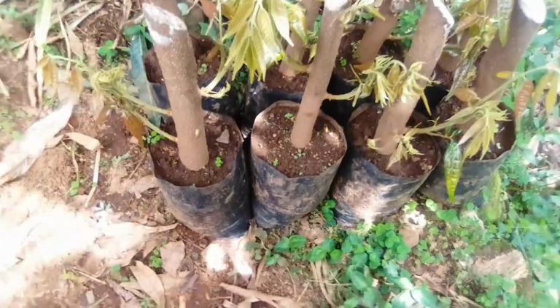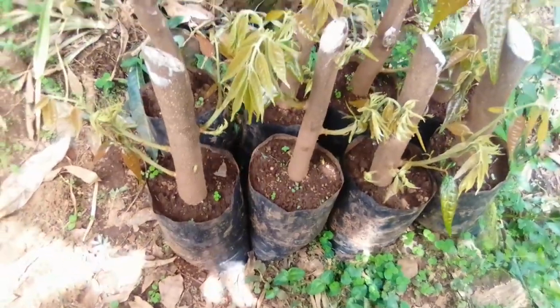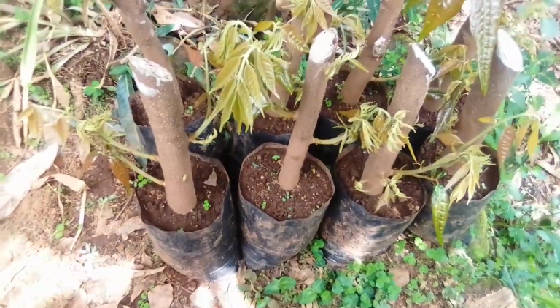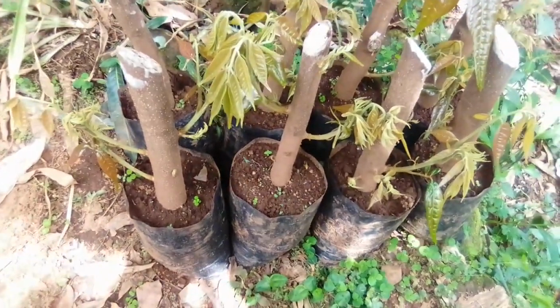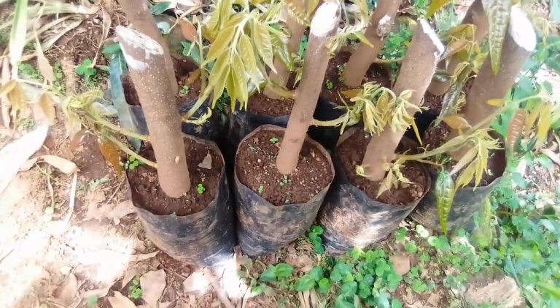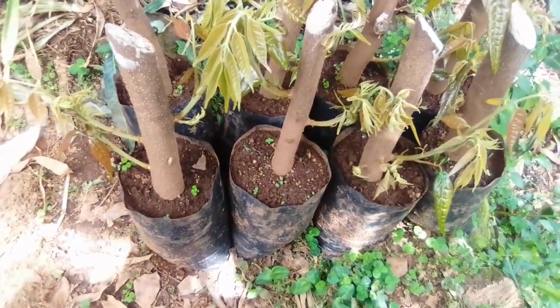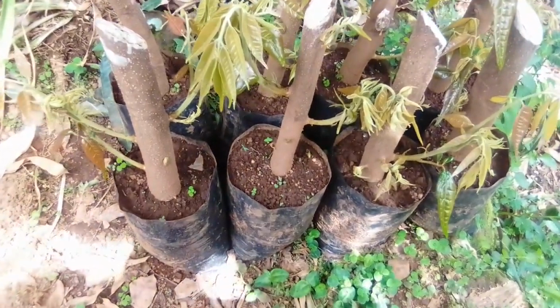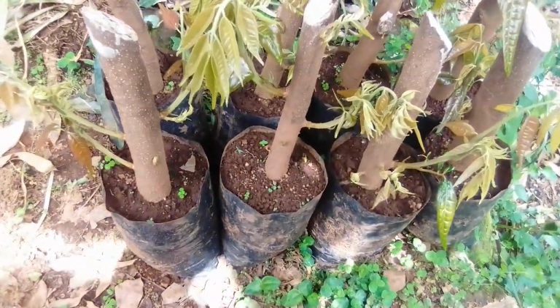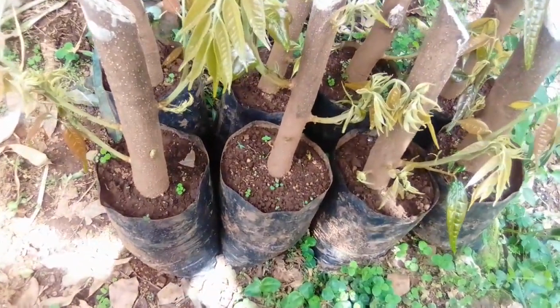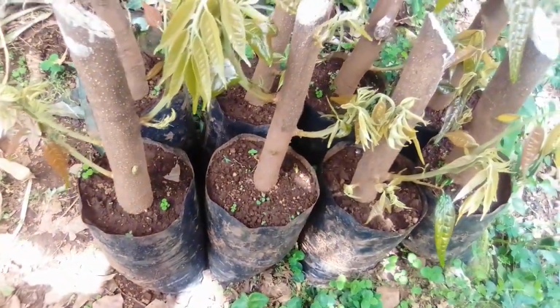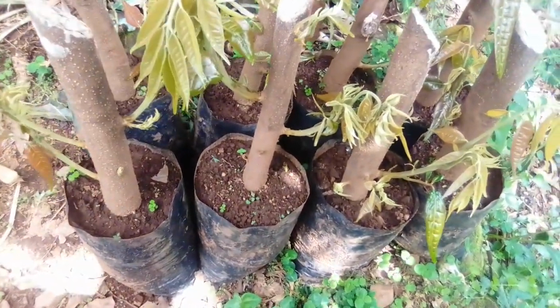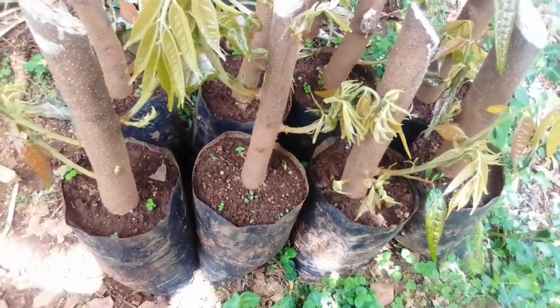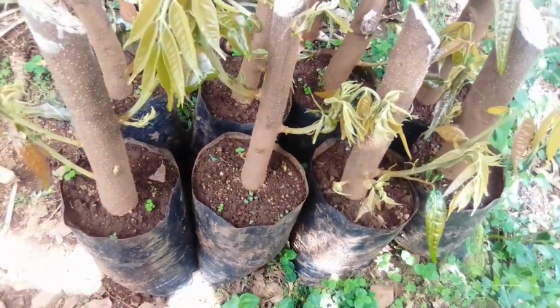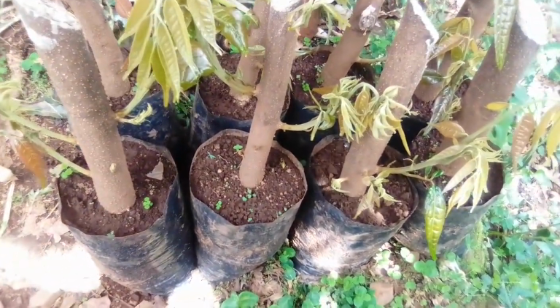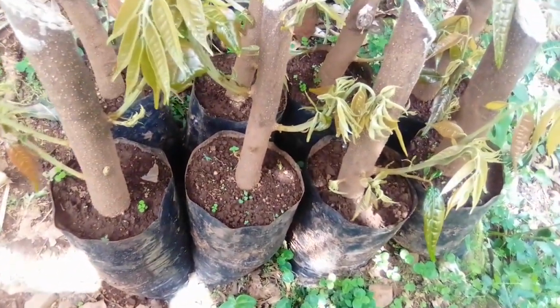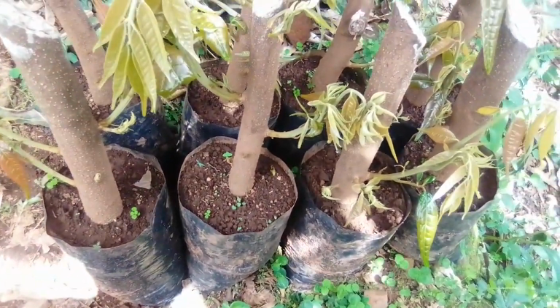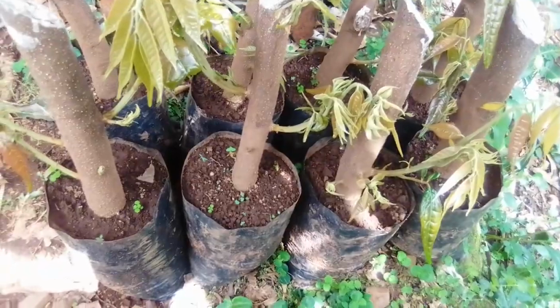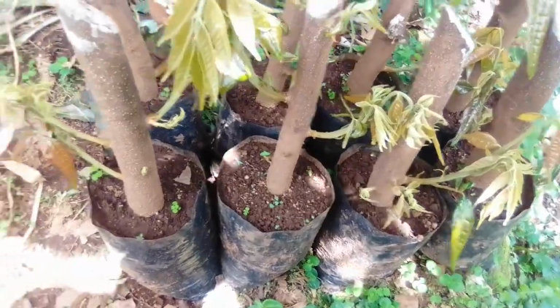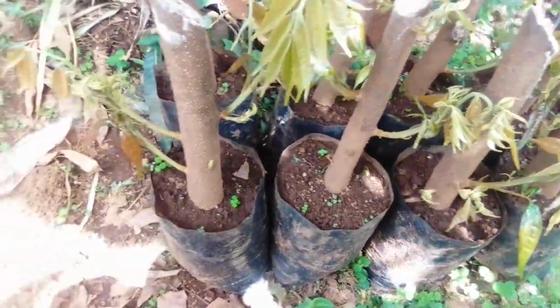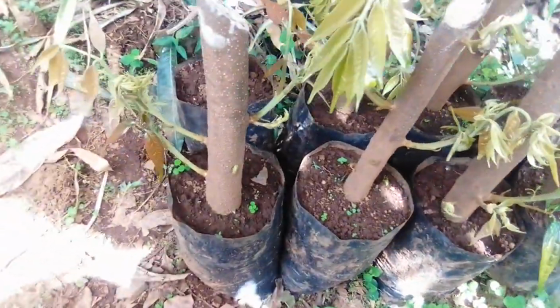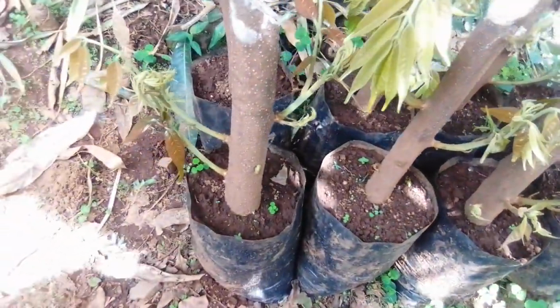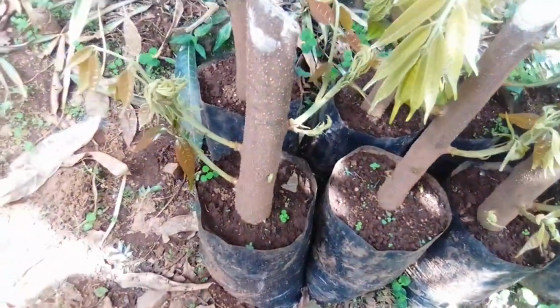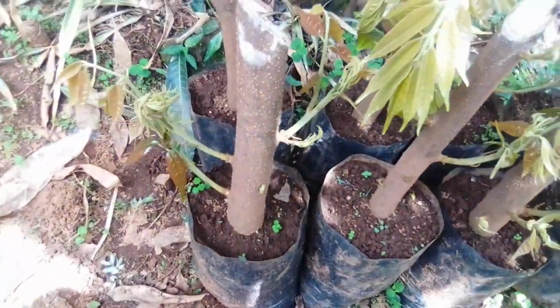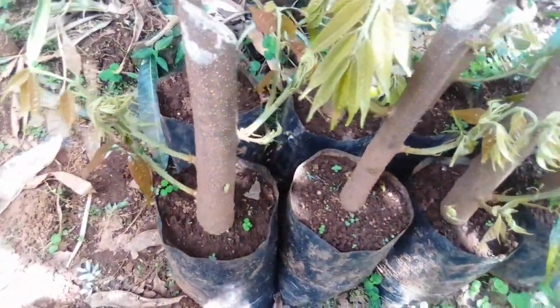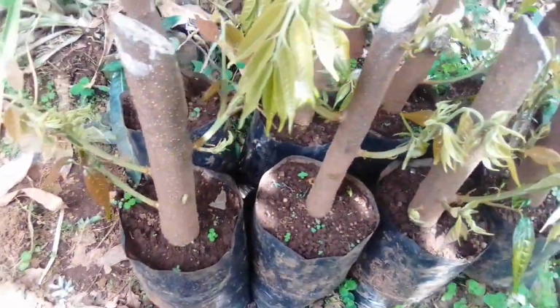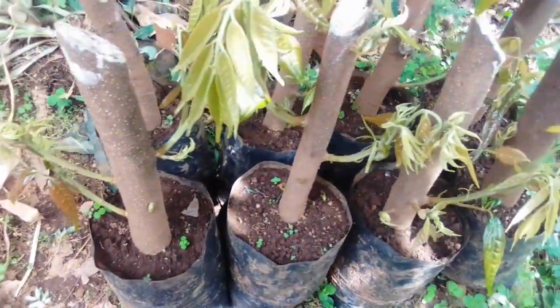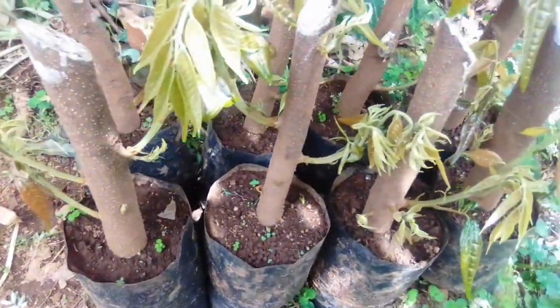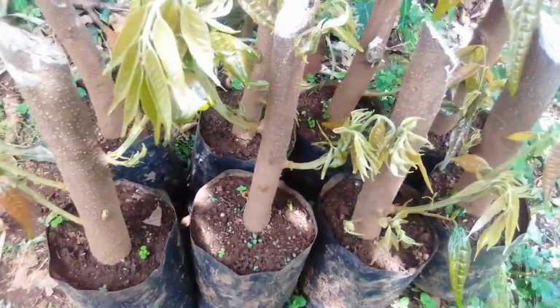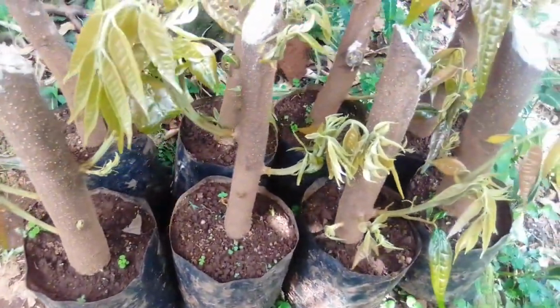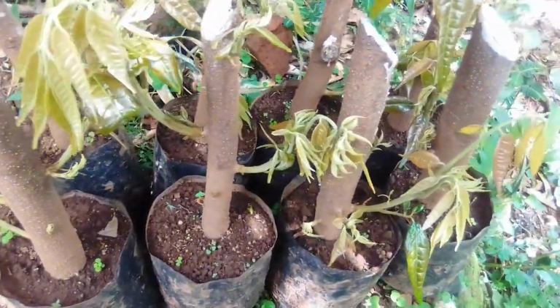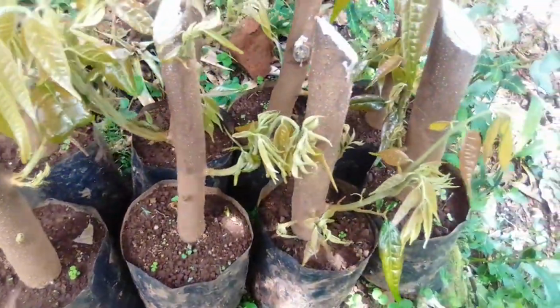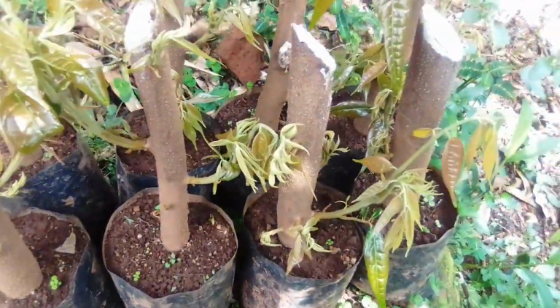Hey, good day. In this video I want to make a distinction, give a difference between grafting and marcotting.